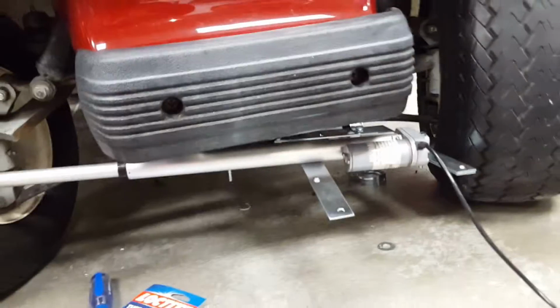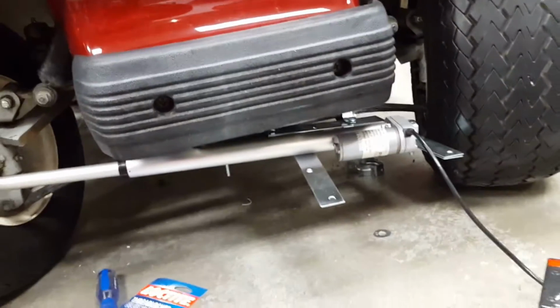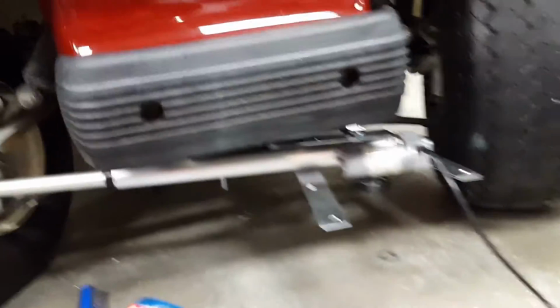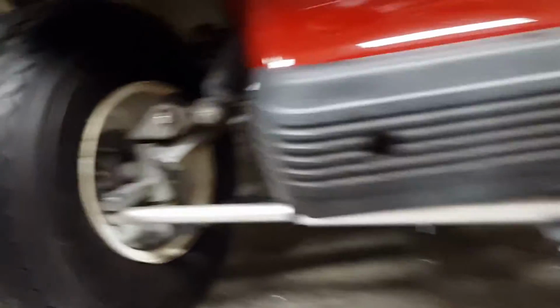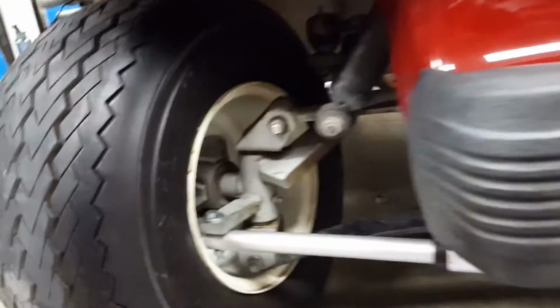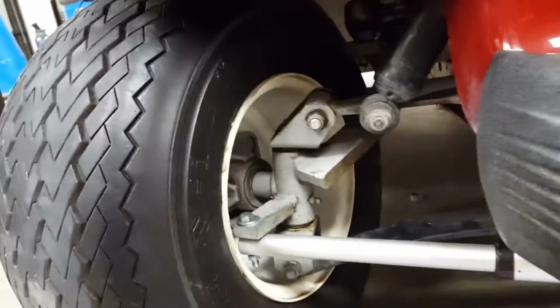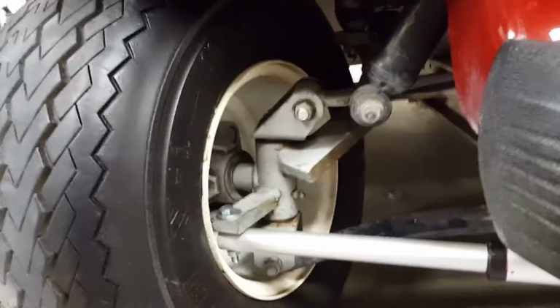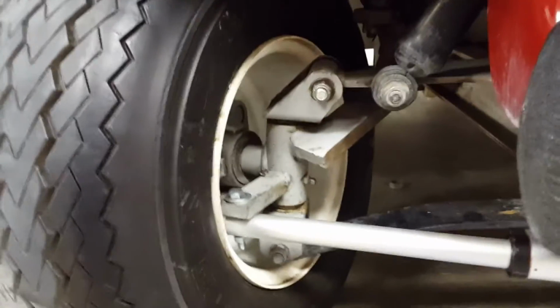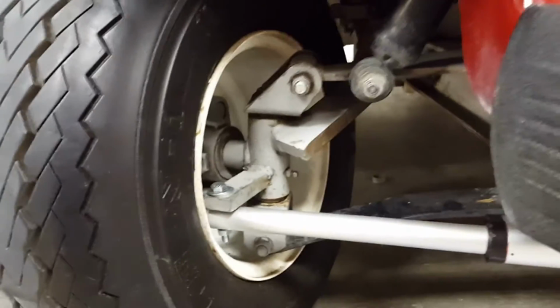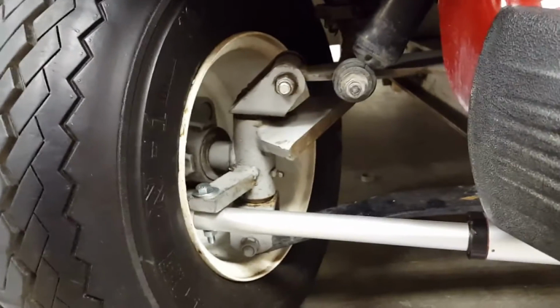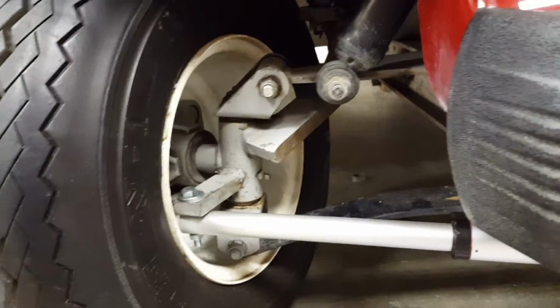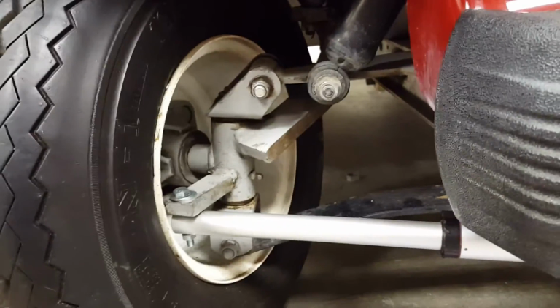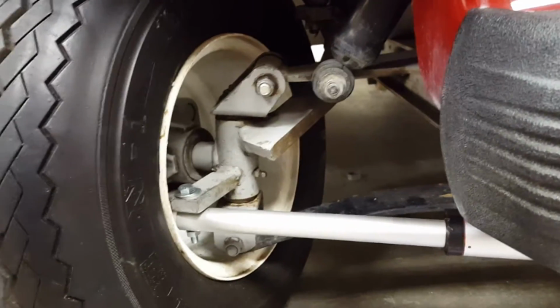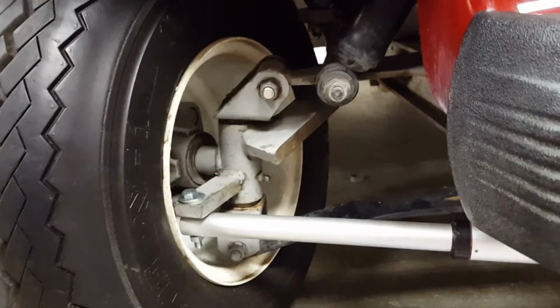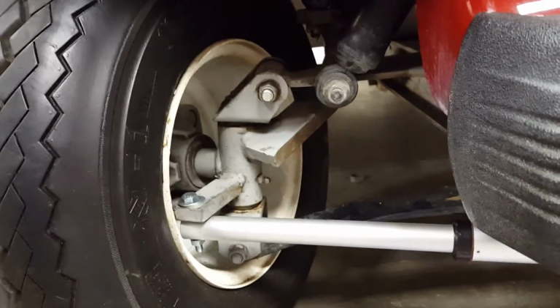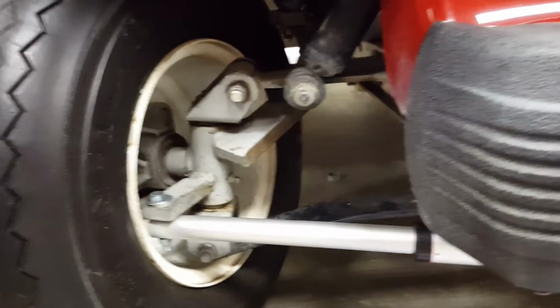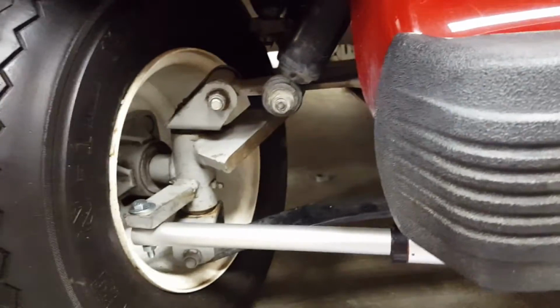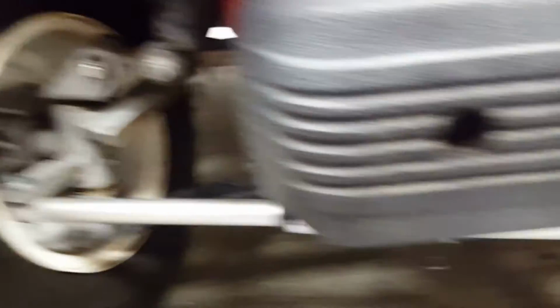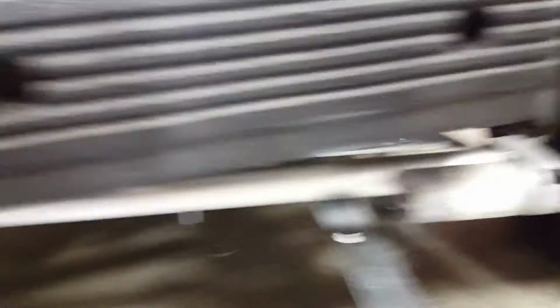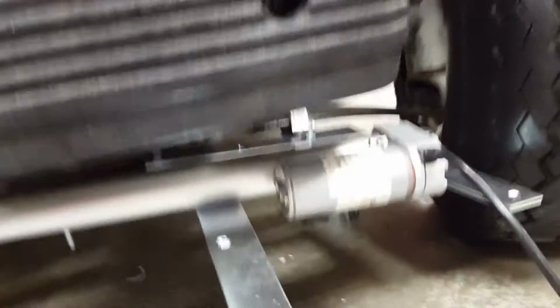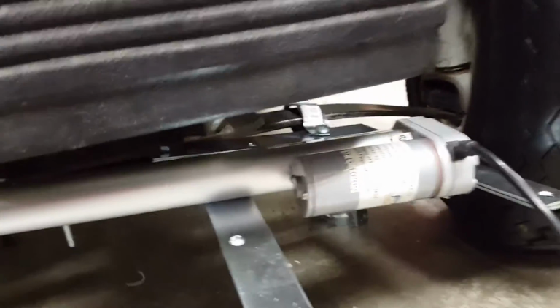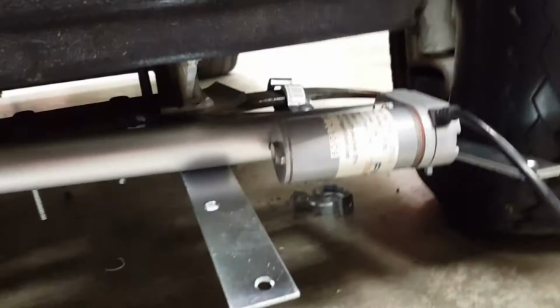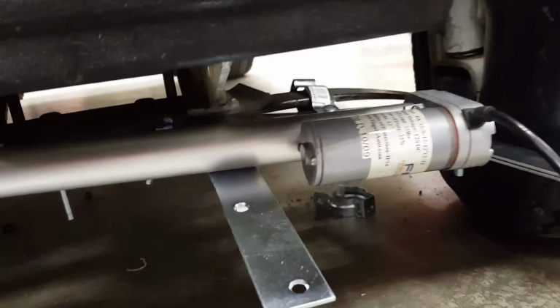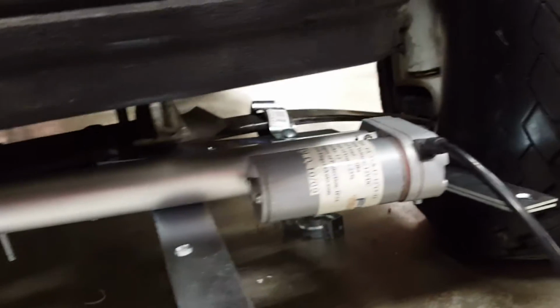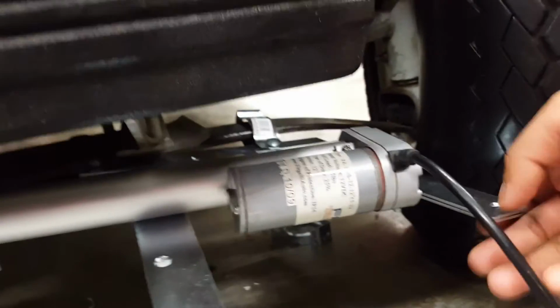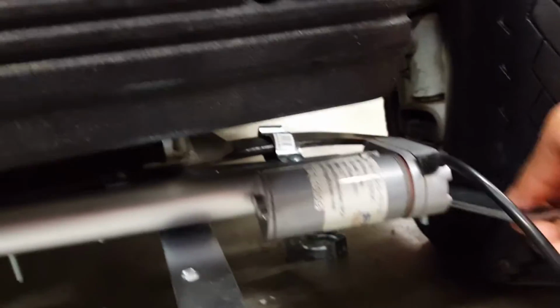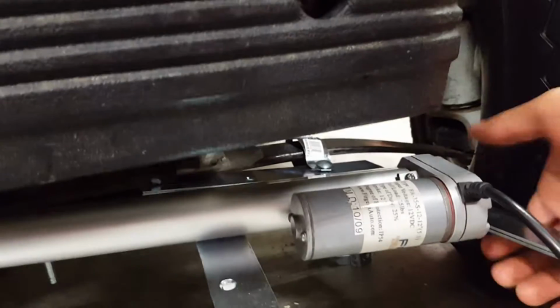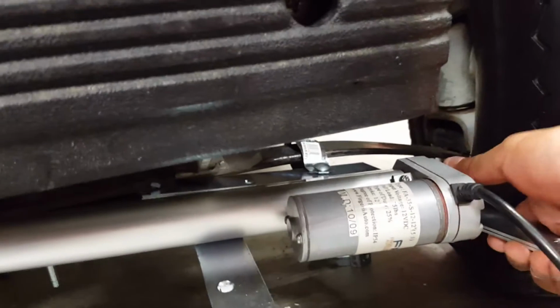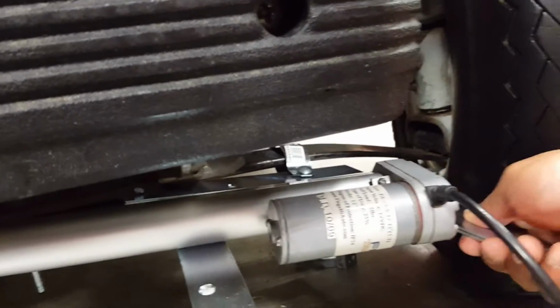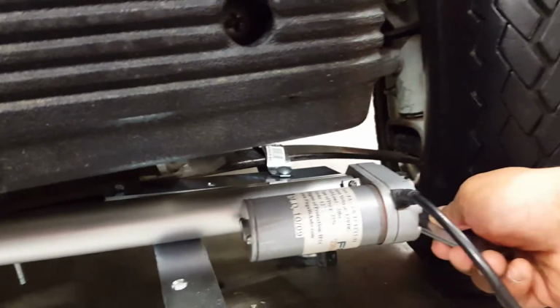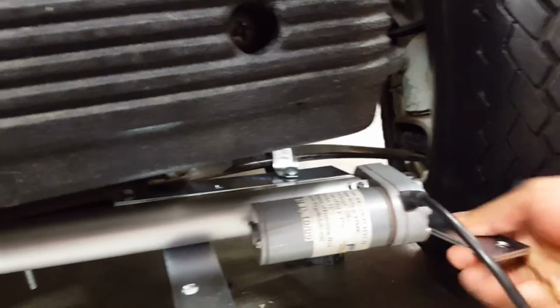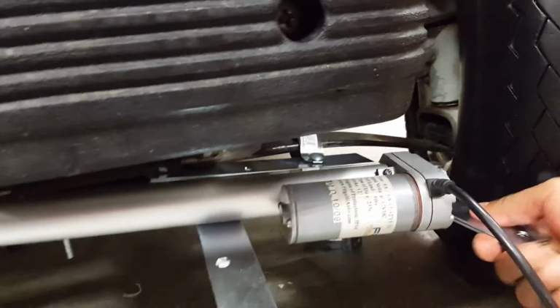Our linear actuator is attached at a 90 degree angle to the wheel lock, and we just have a system under here to keep it secure from moving back and forth and side to side.